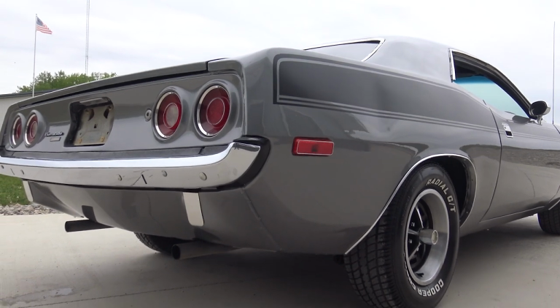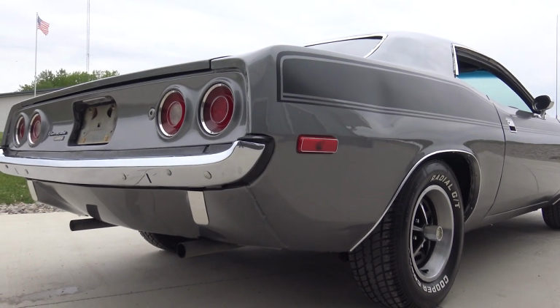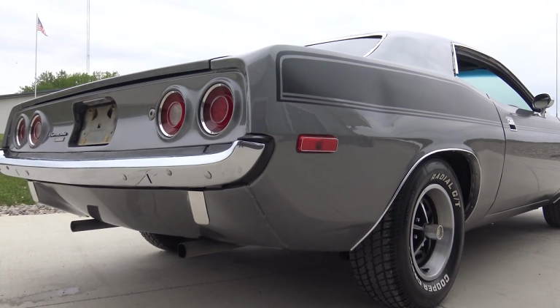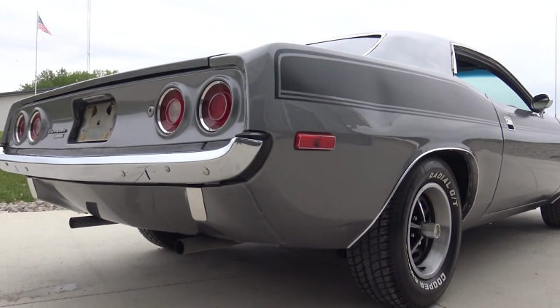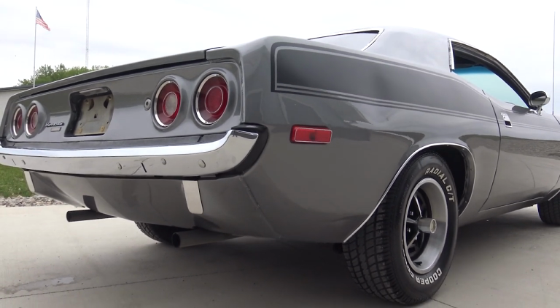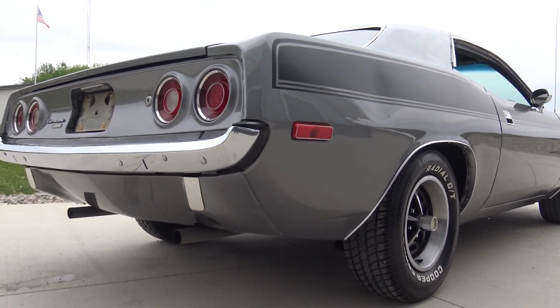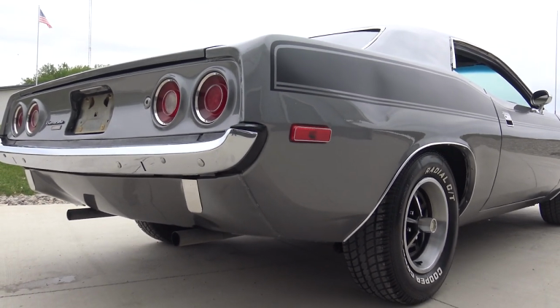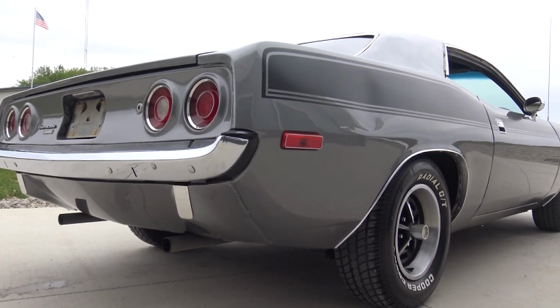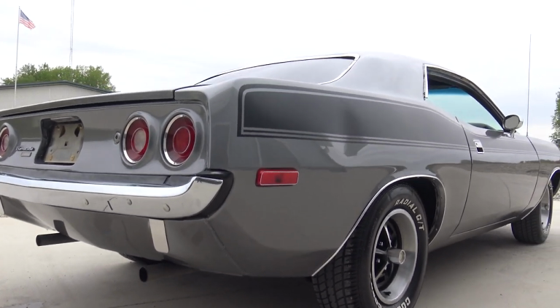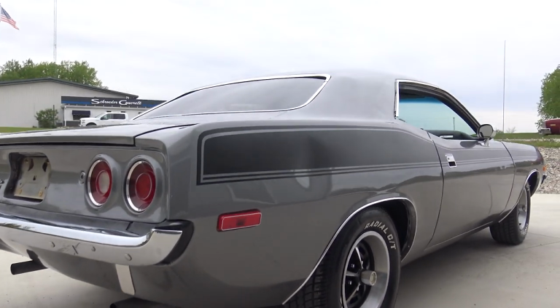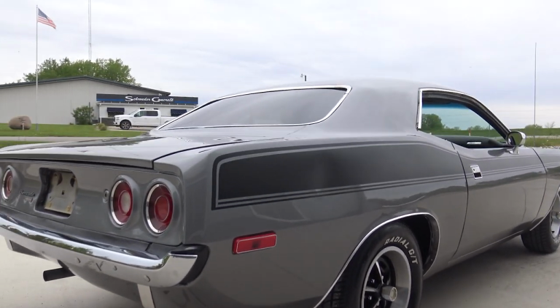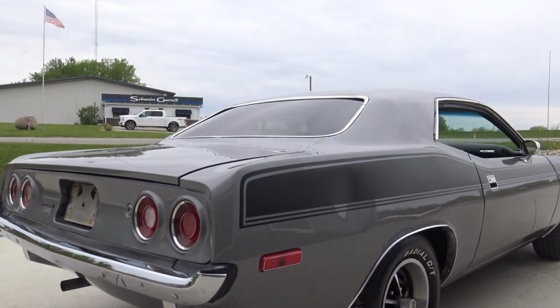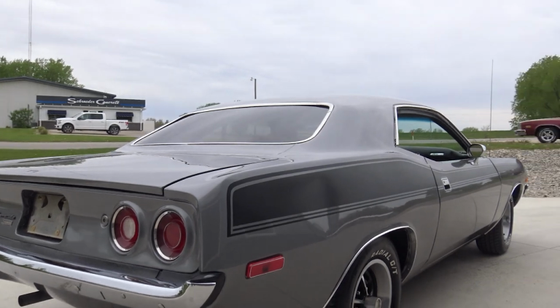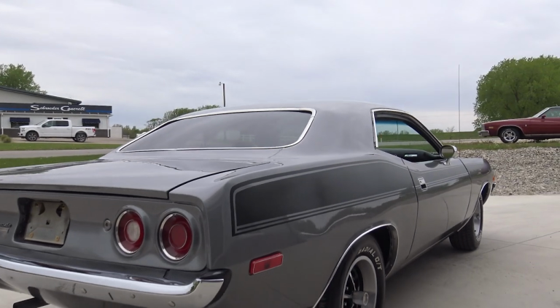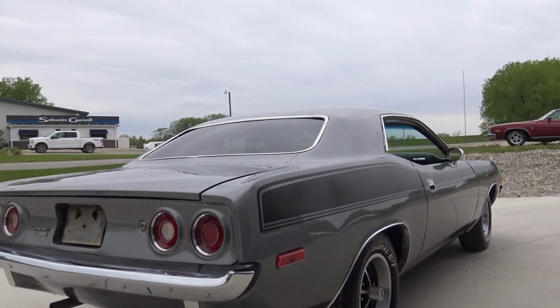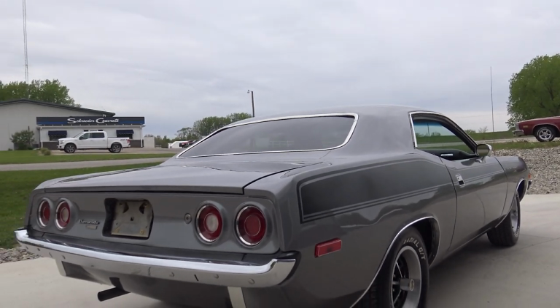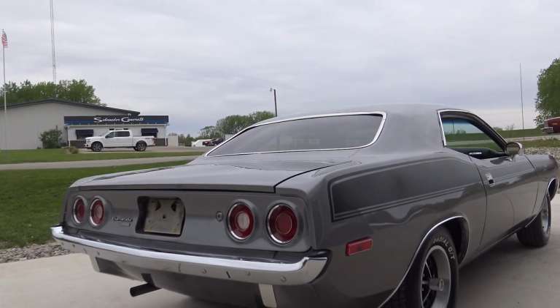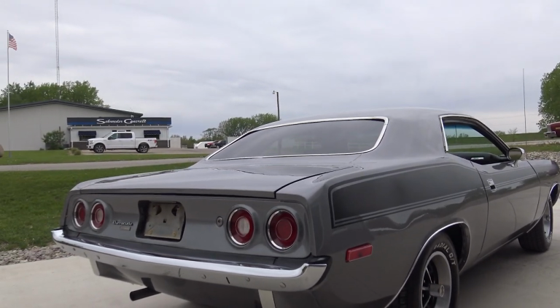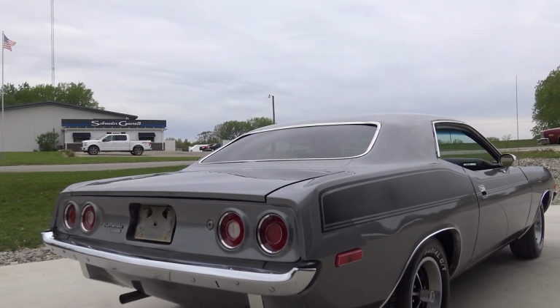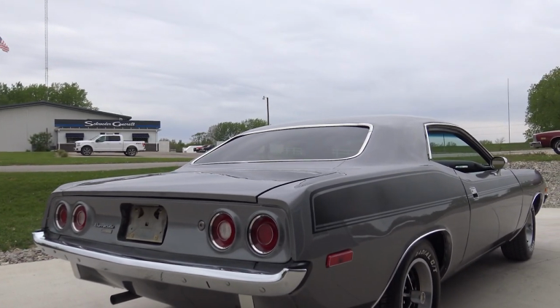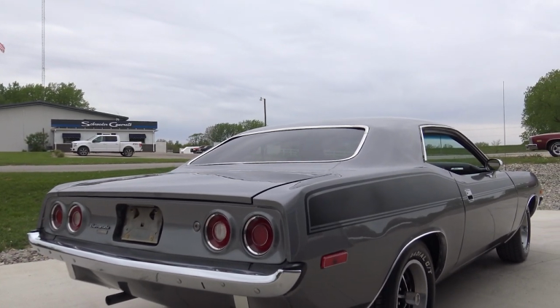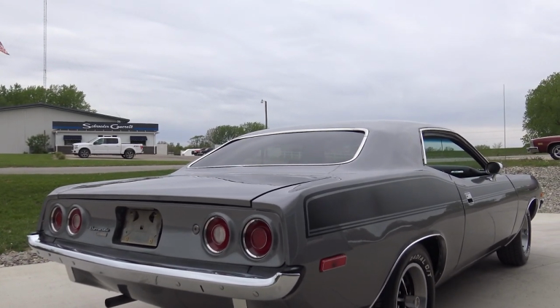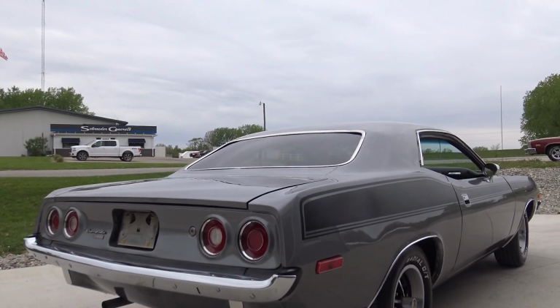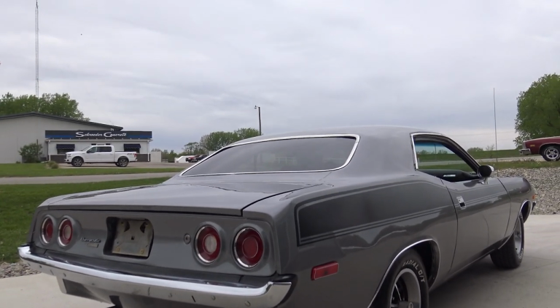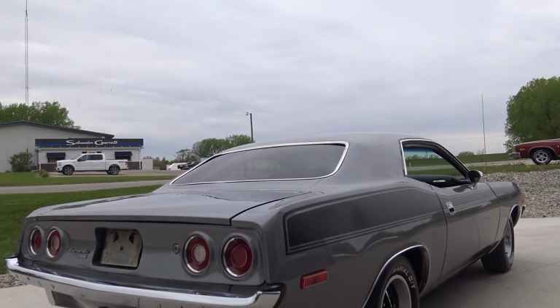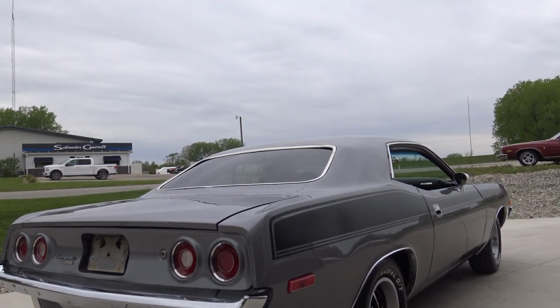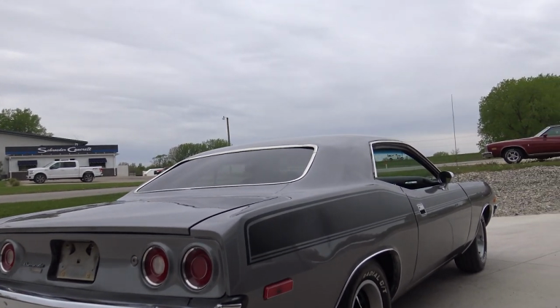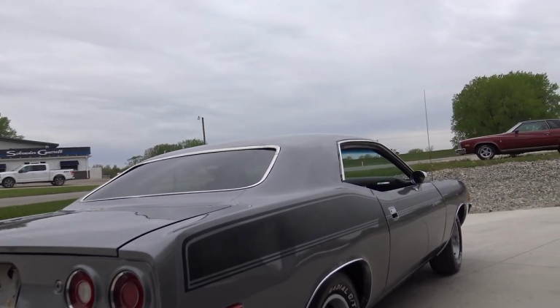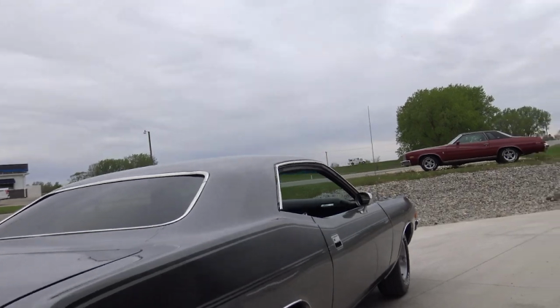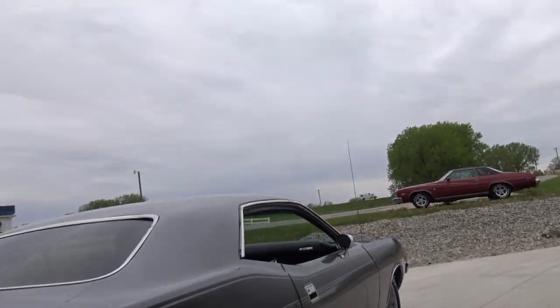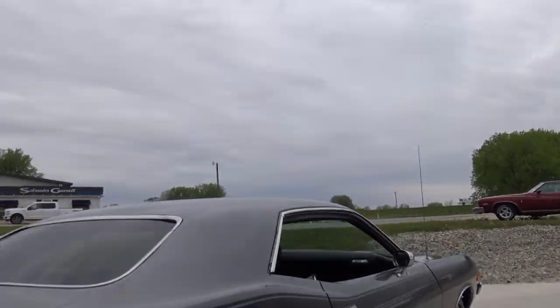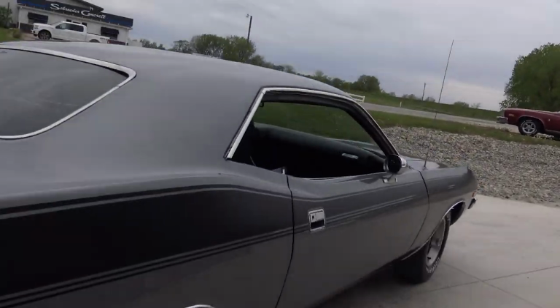As far as that dual exhaust sound, it's got a great sound to it — just a nice, healthy 318.